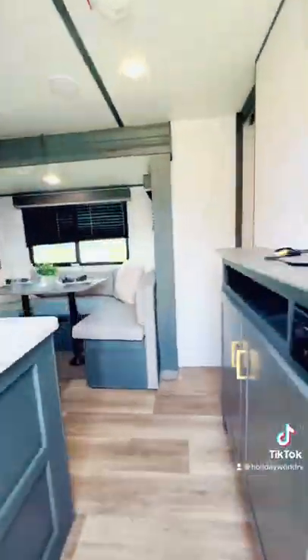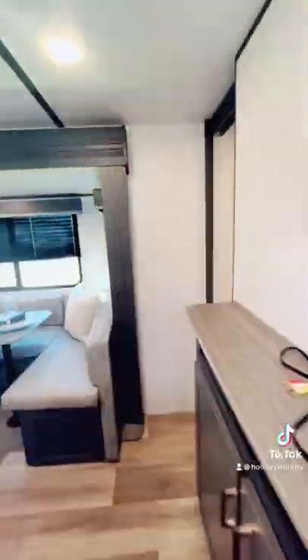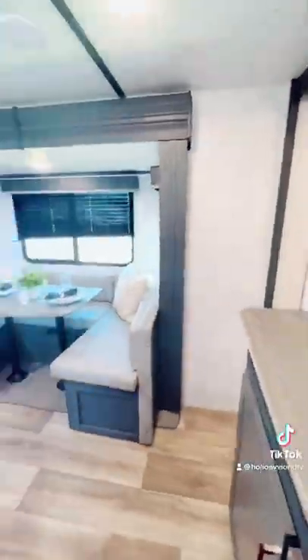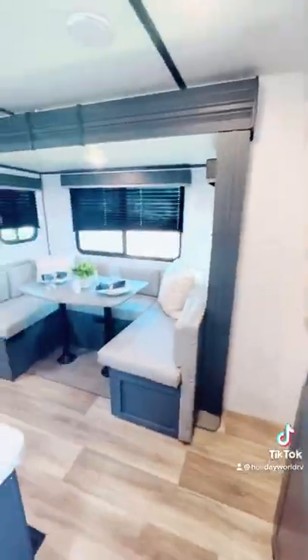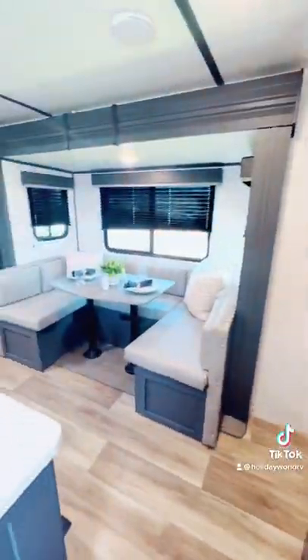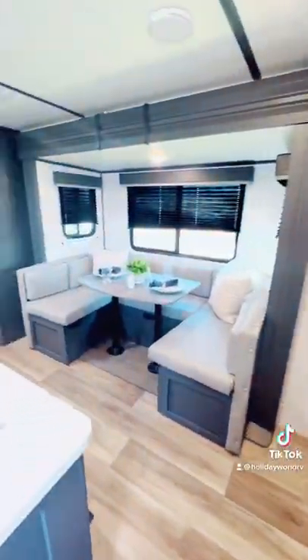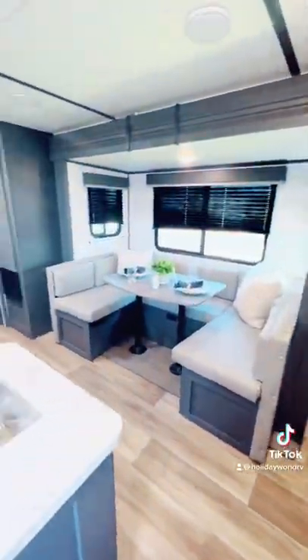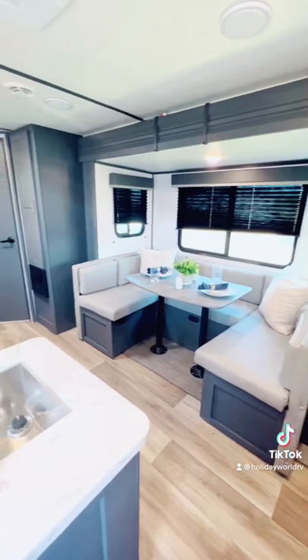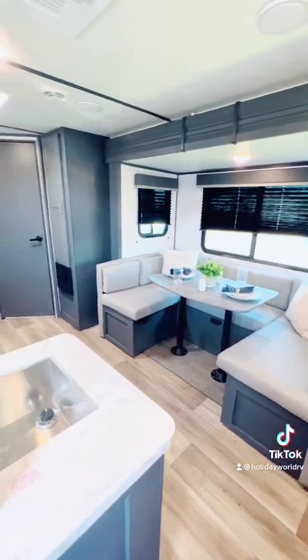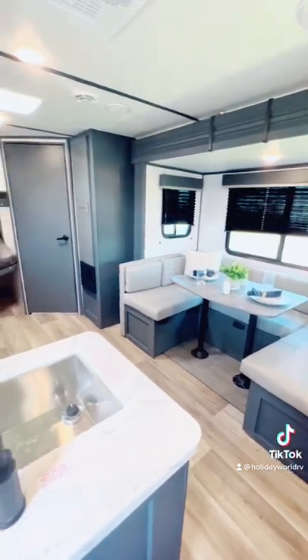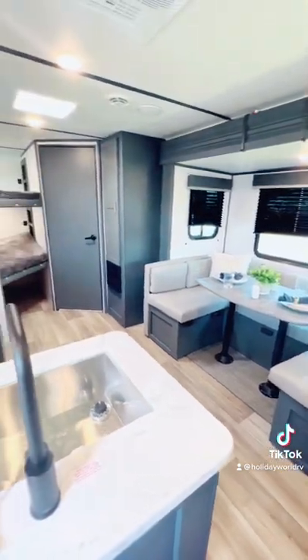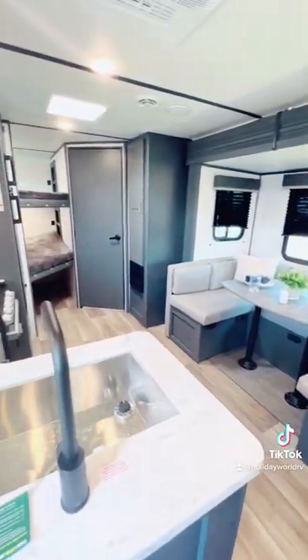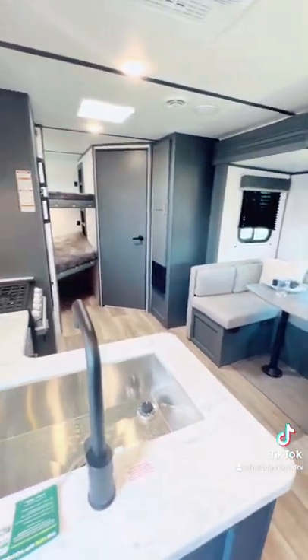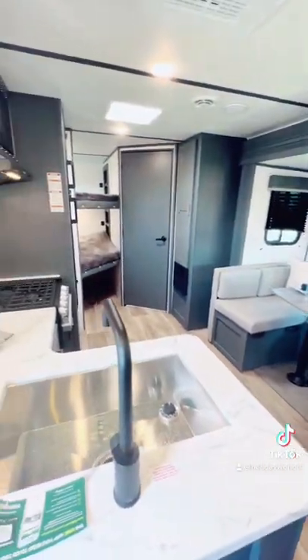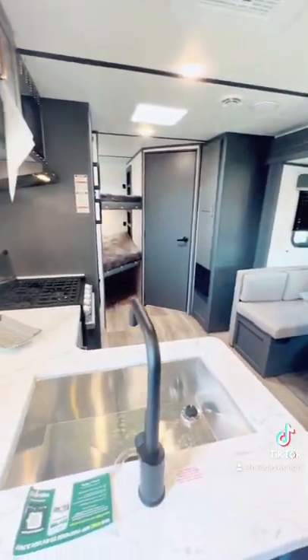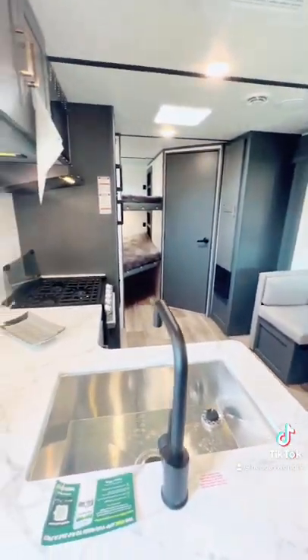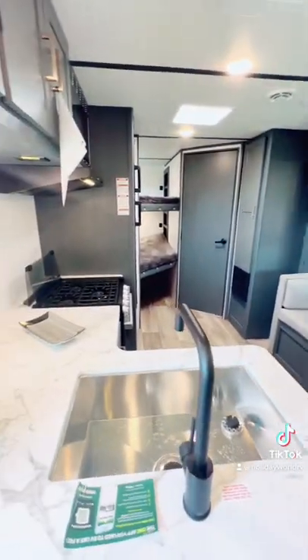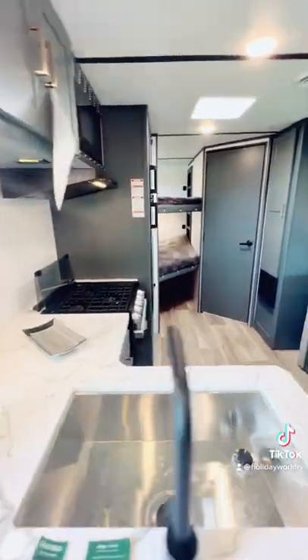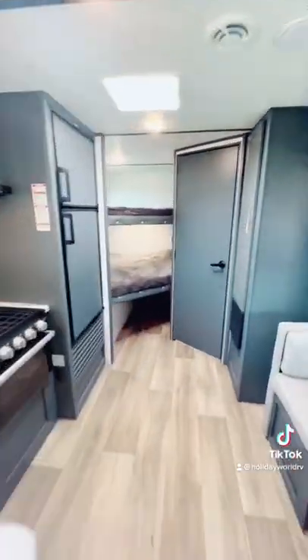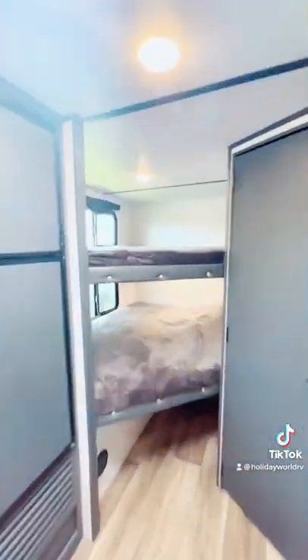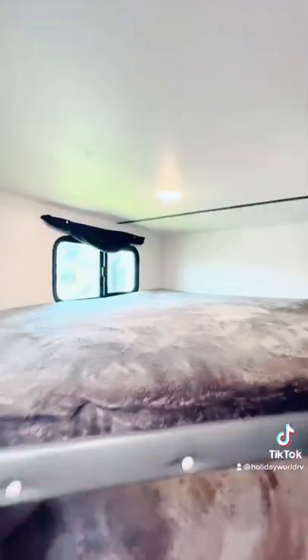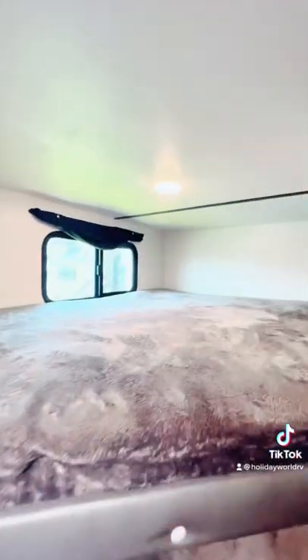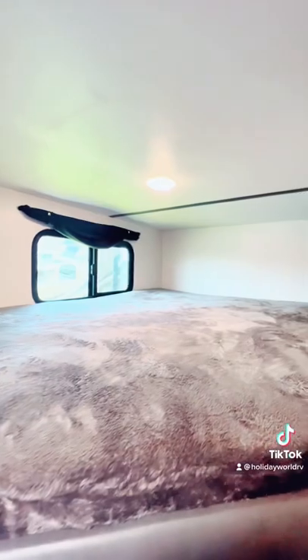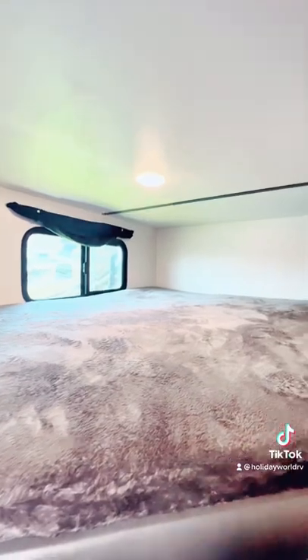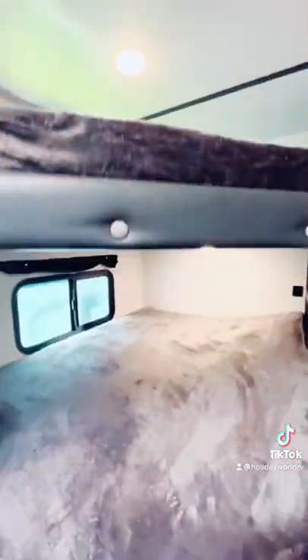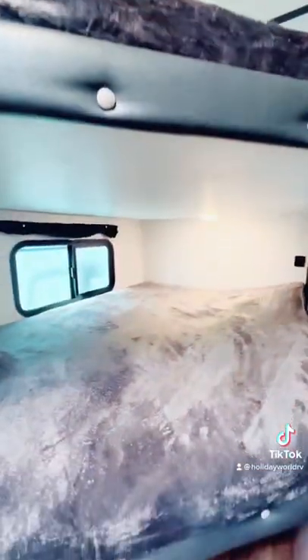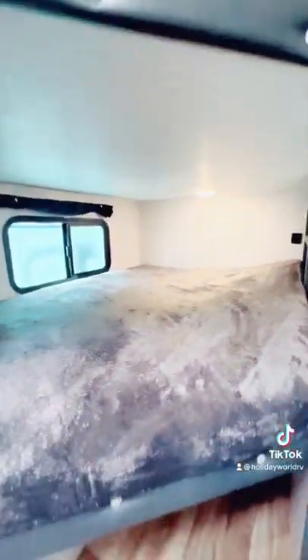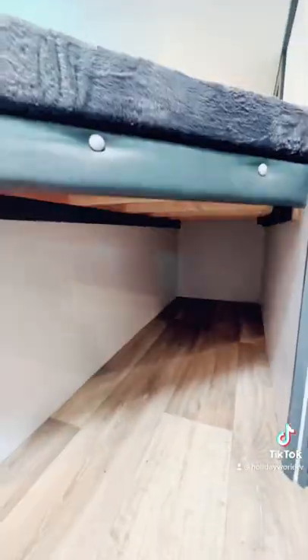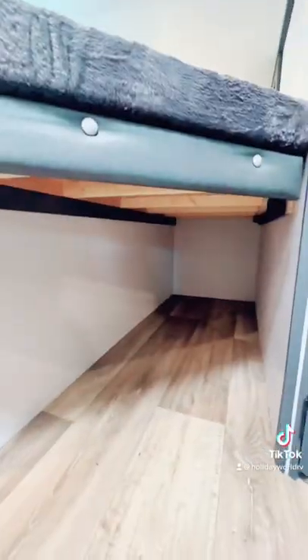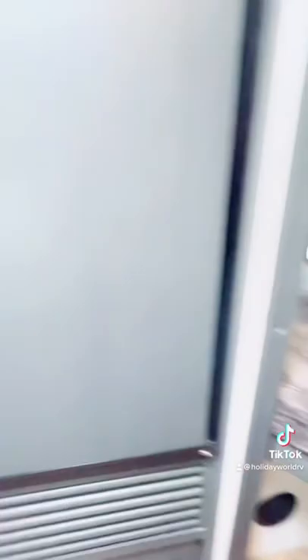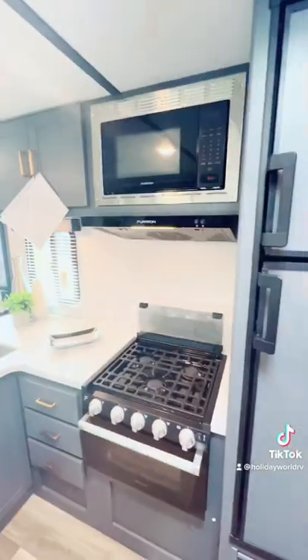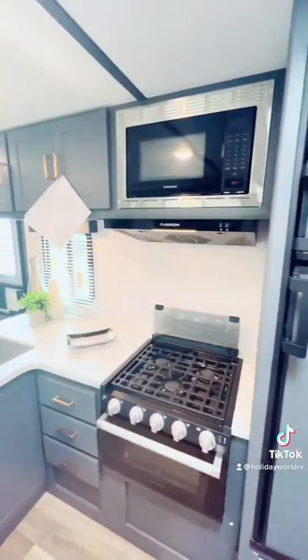As you walk inside, you've got your dinette on the right and your kitchen on the left. In the back we've got our bunks — they're super wide so that you can spread out and get all comfy, and there's additional storage underneath.